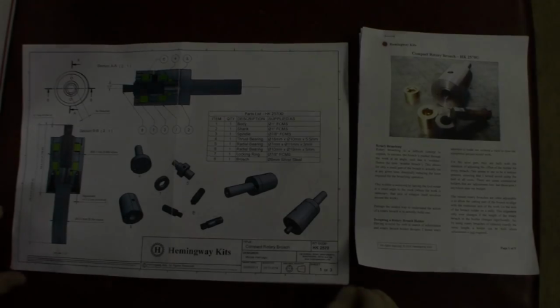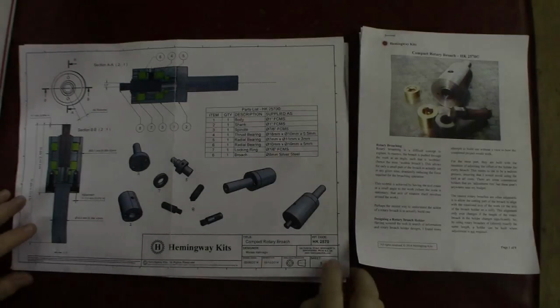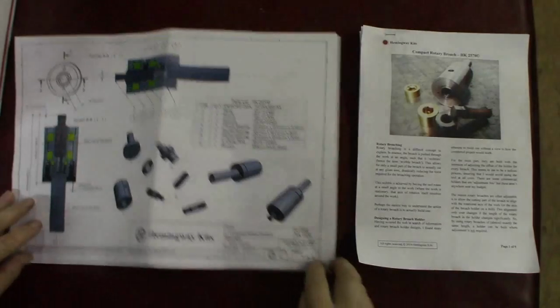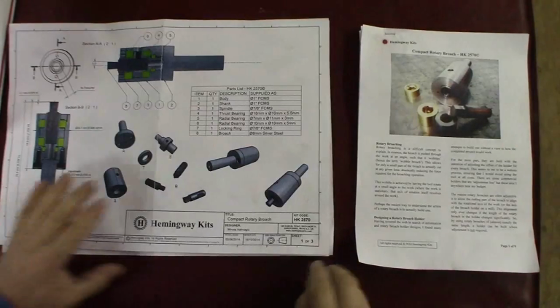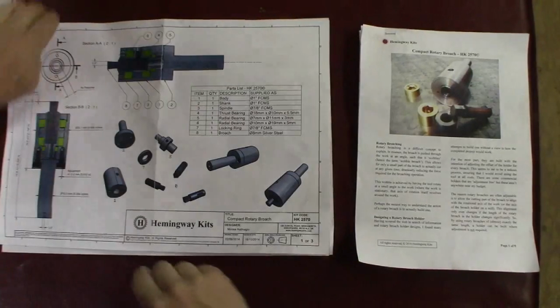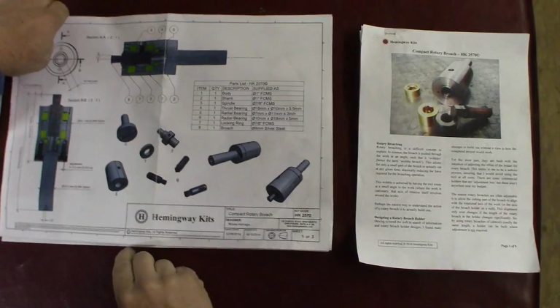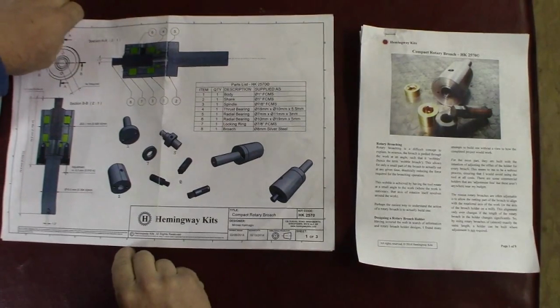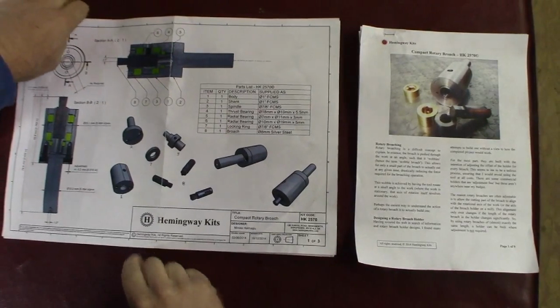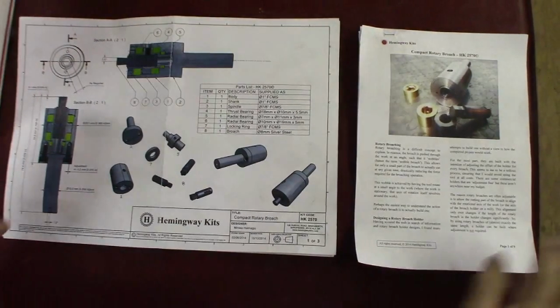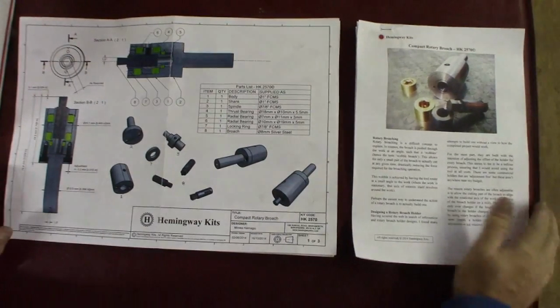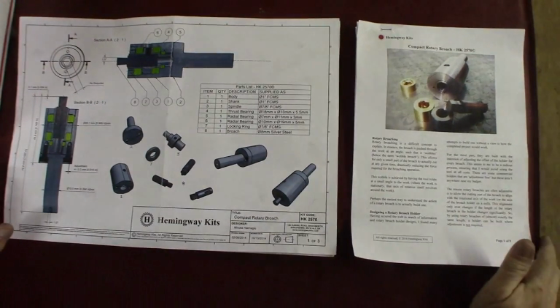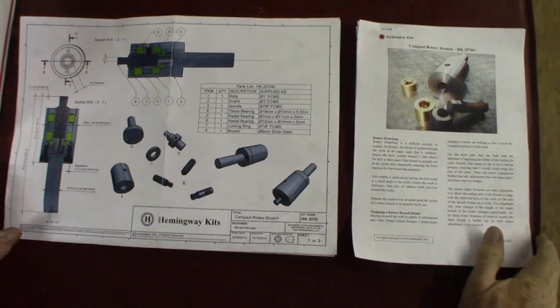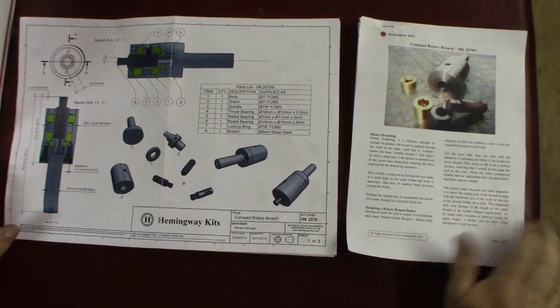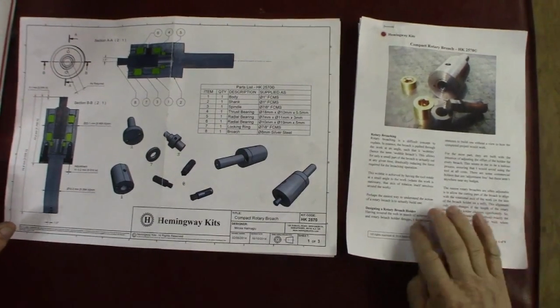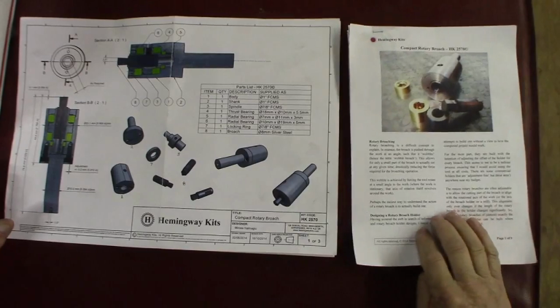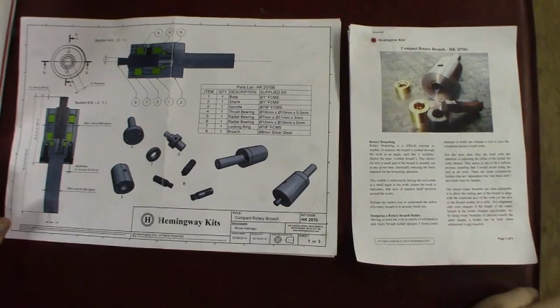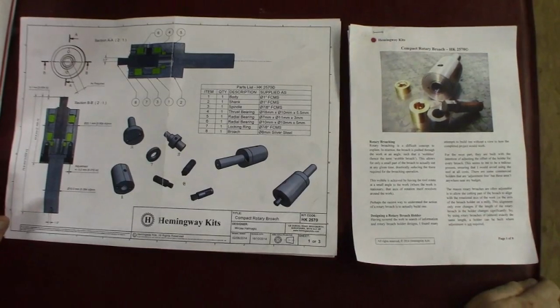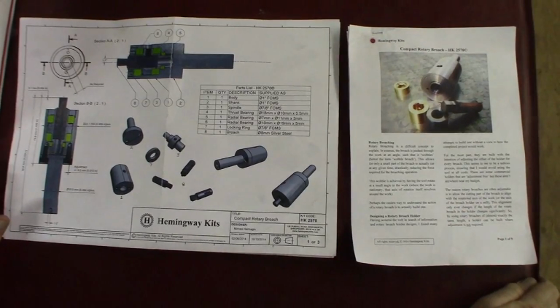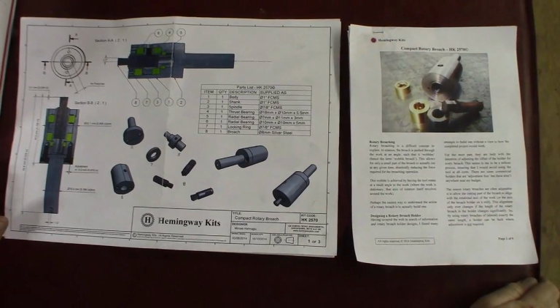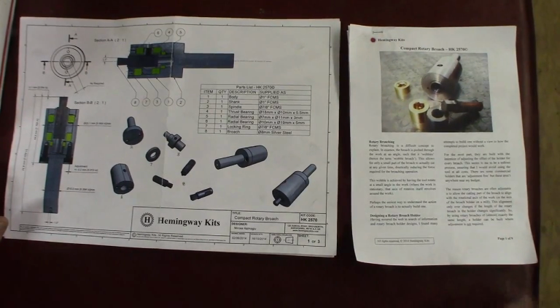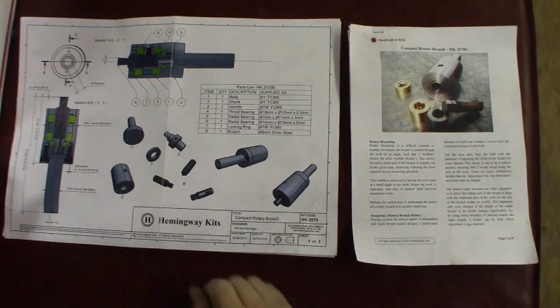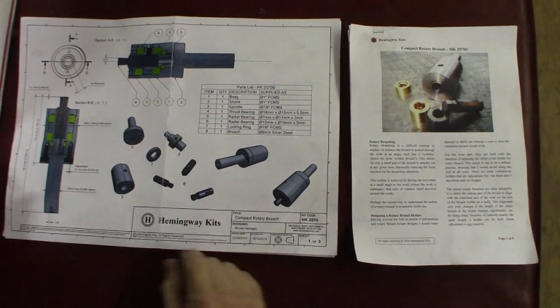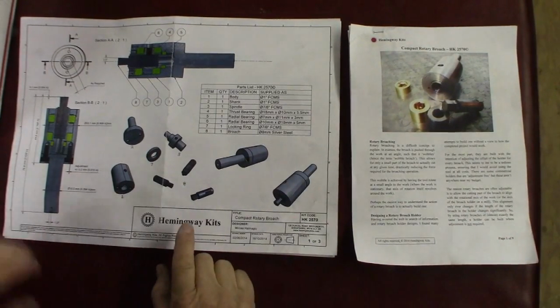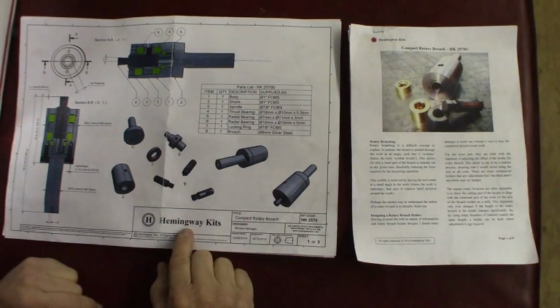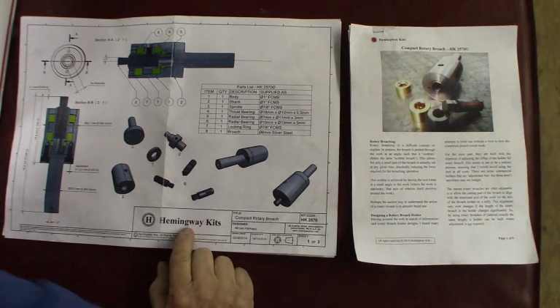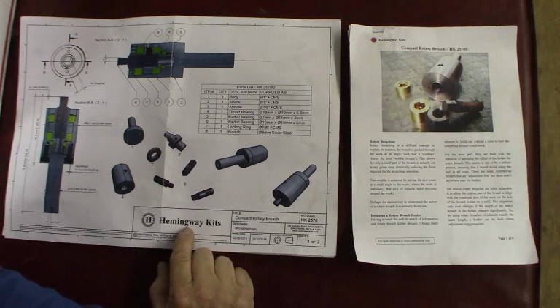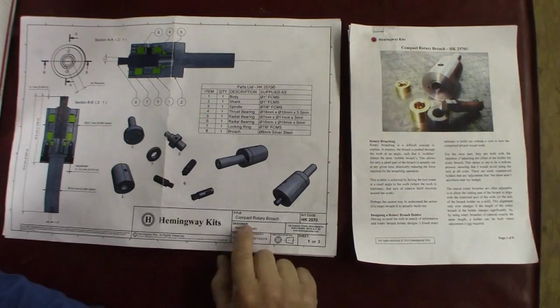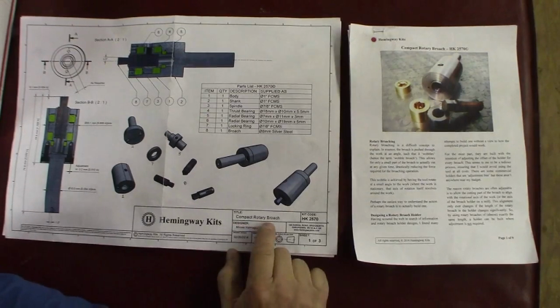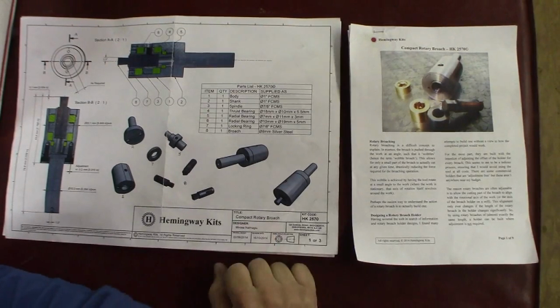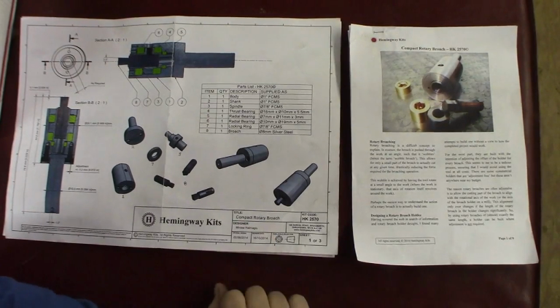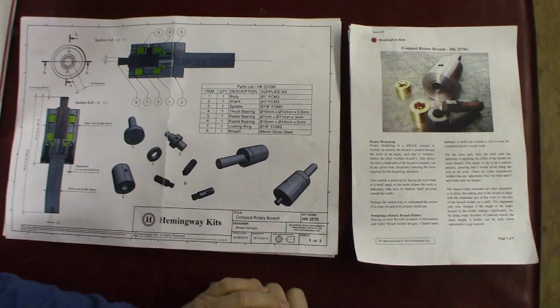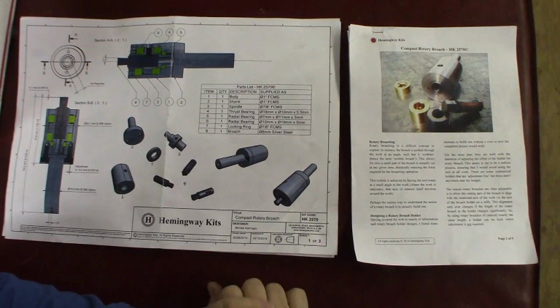How you doing everybody? It's Randy Richard in the shop. I'm finally having some time in the shop for Christmas vacation and I'm going to try to get this Hemingway kit rotary compact rotary broach constructed.